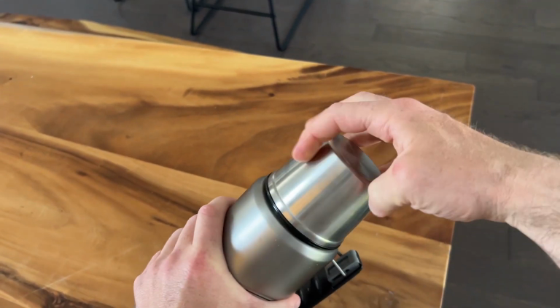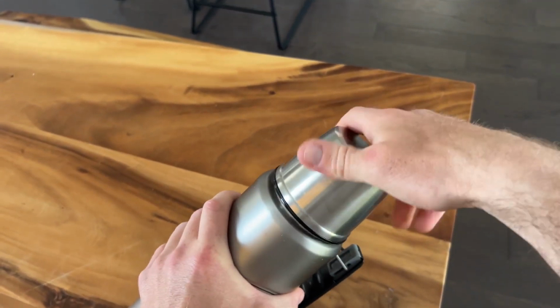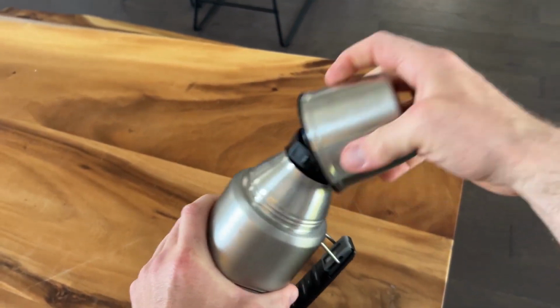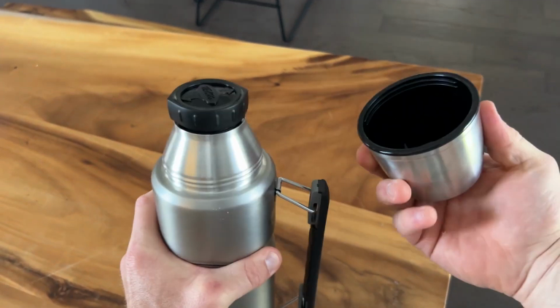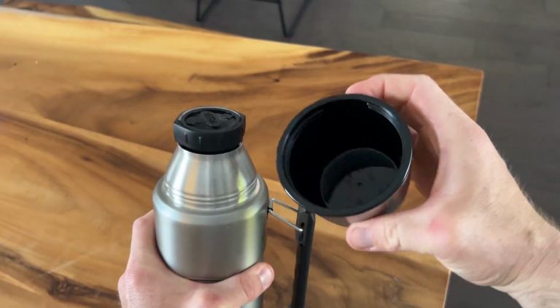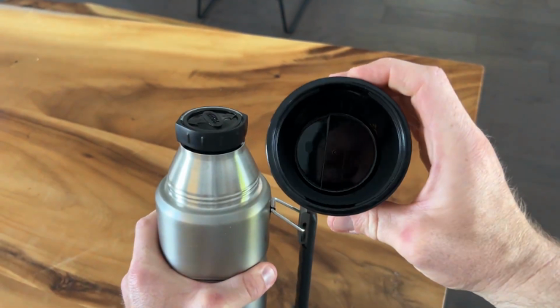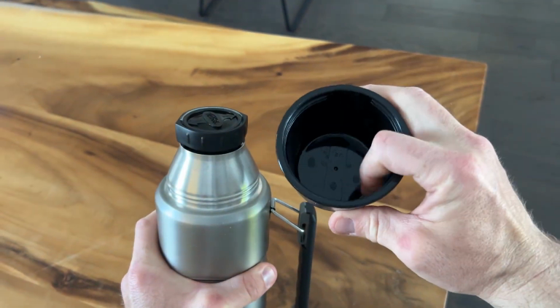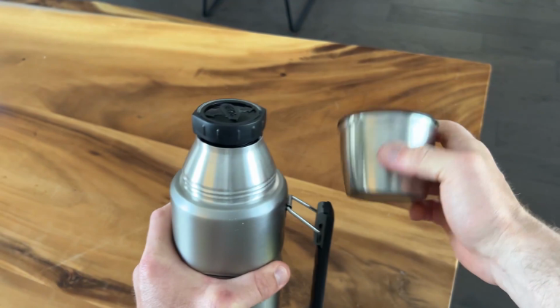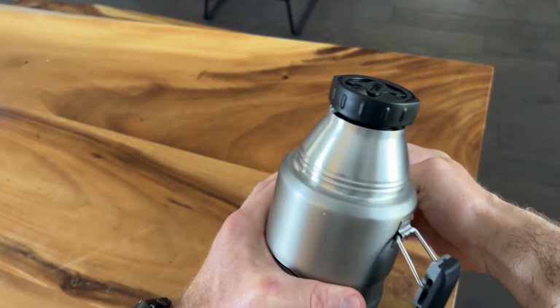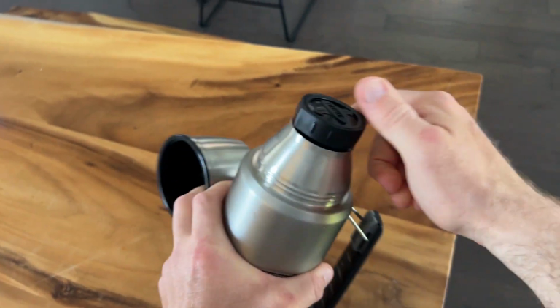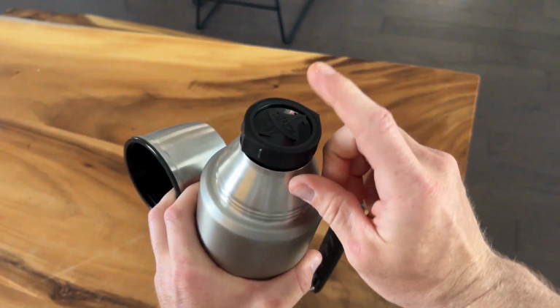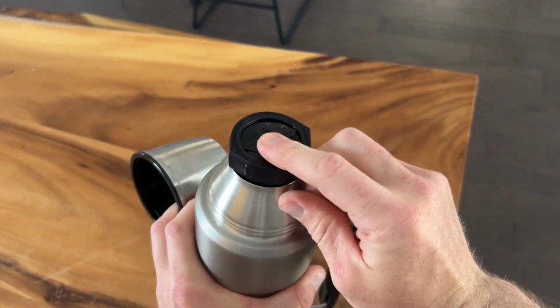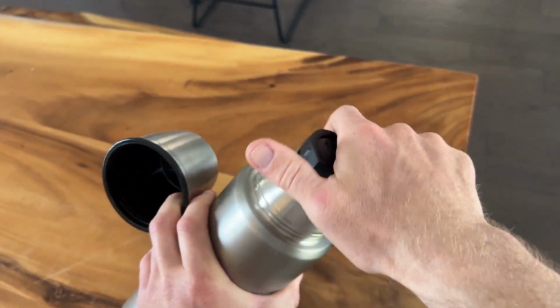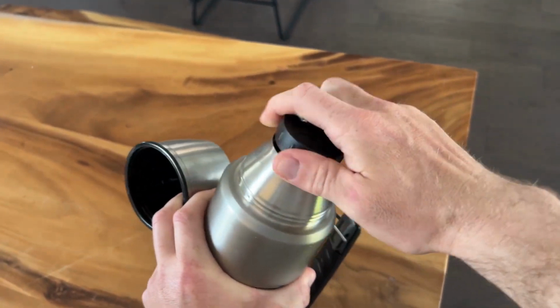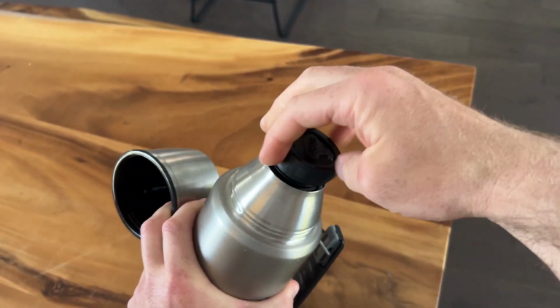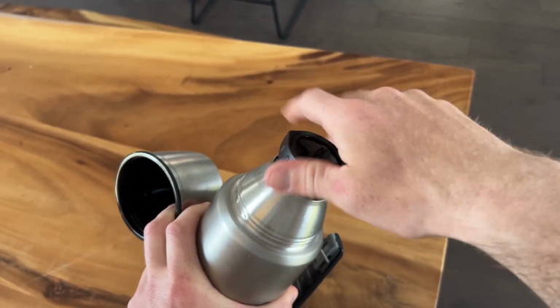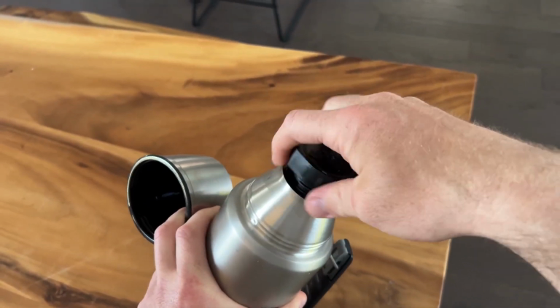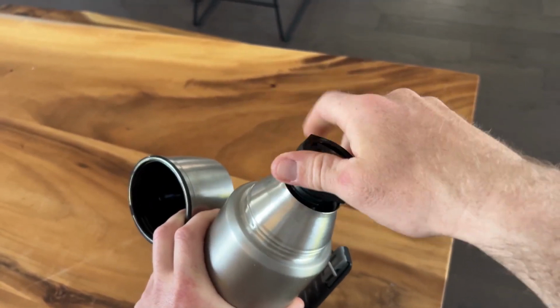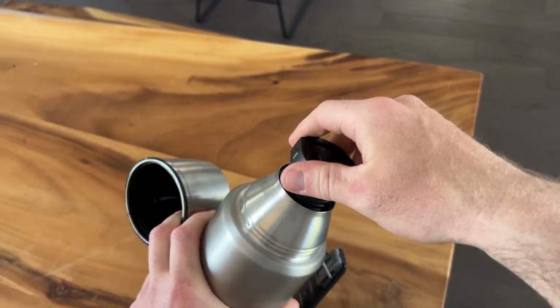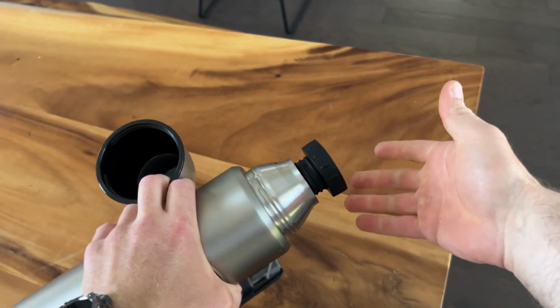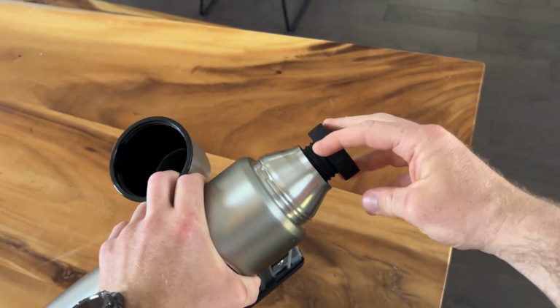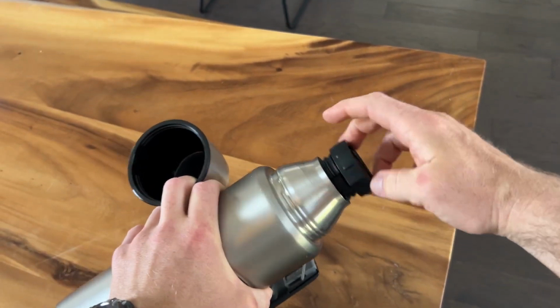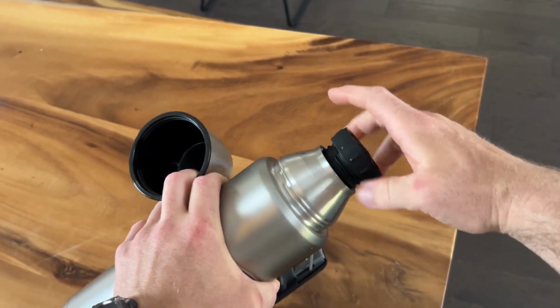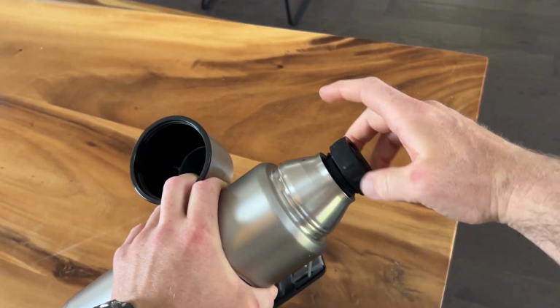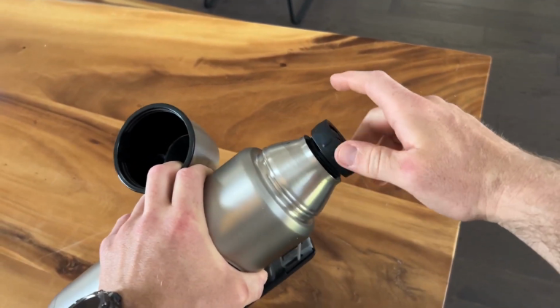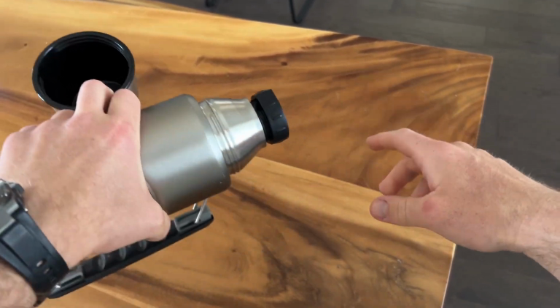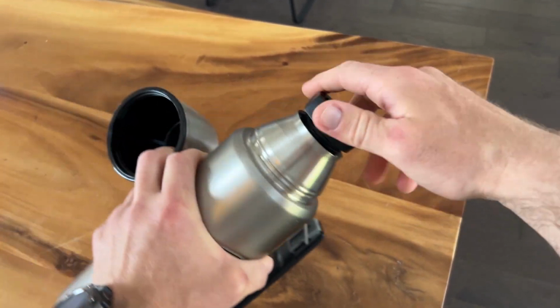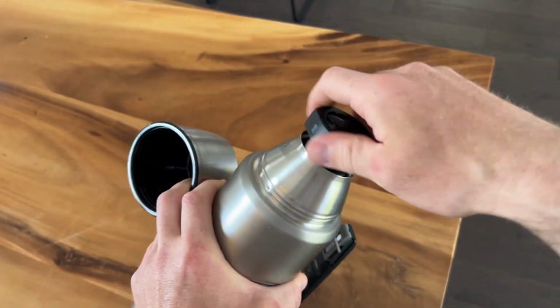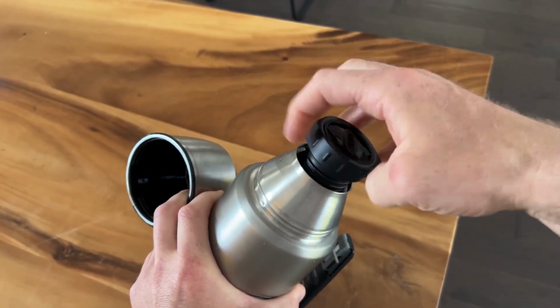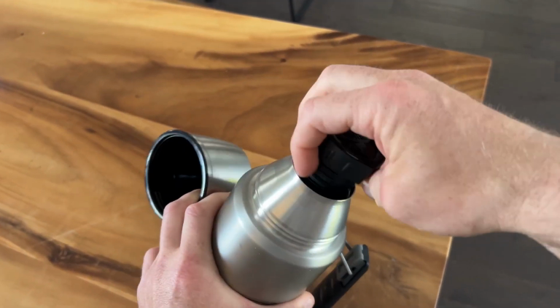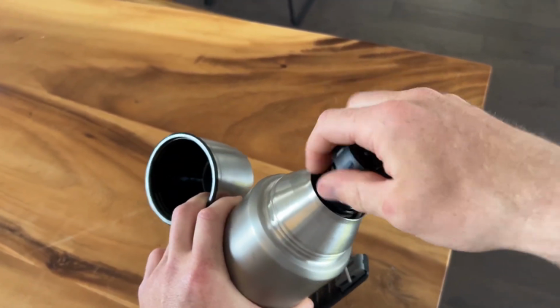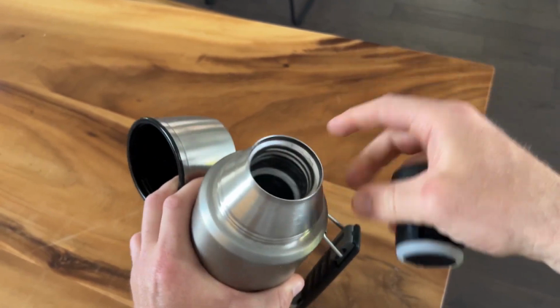We have the top twist off standard thermos. You can use the cup there, and it's got a leak-proof design. You open it up and you could pour — based on how quick you want that pour to come out — but it will hold.